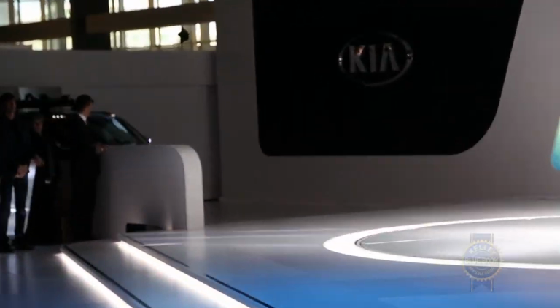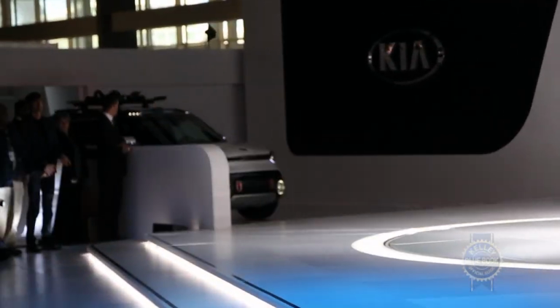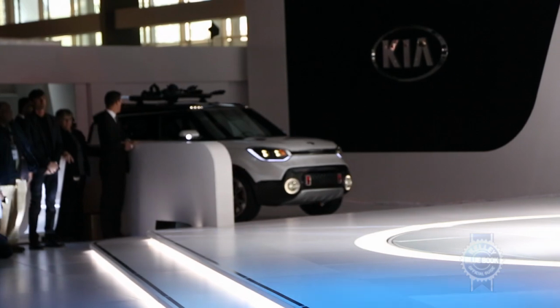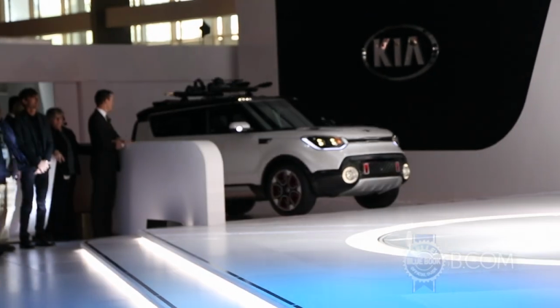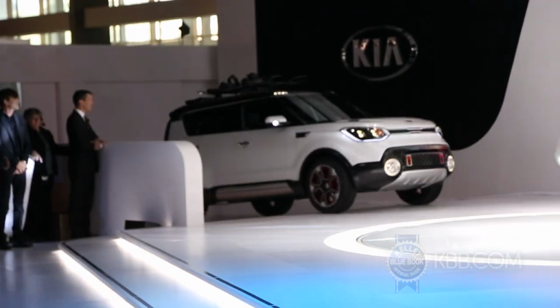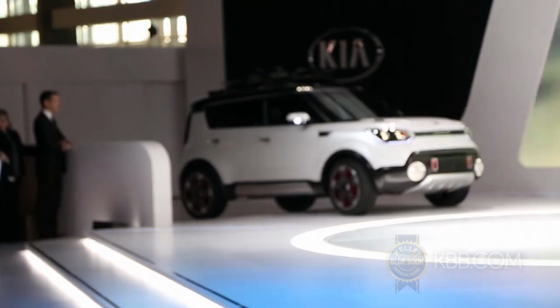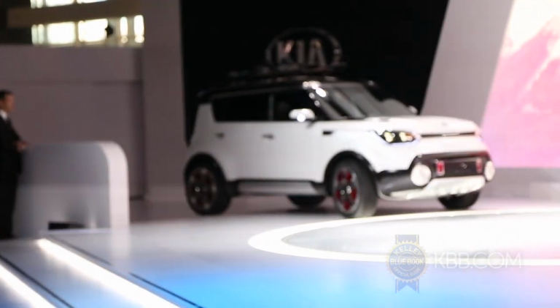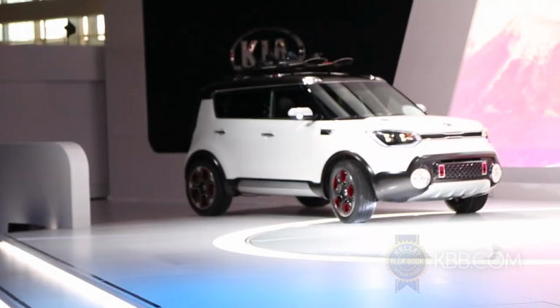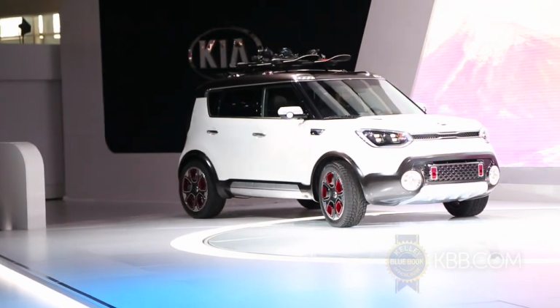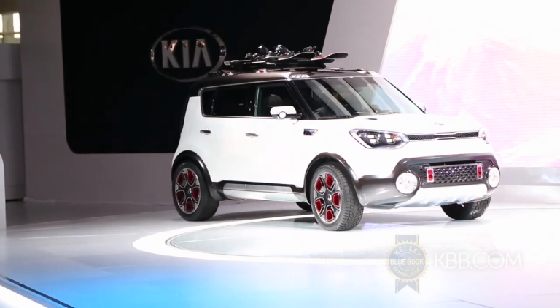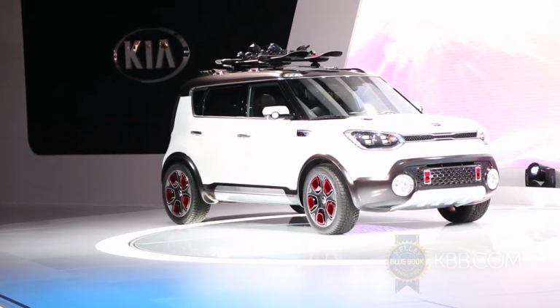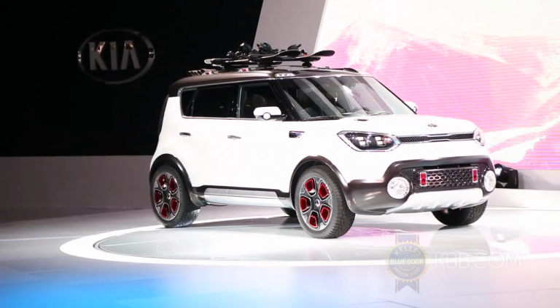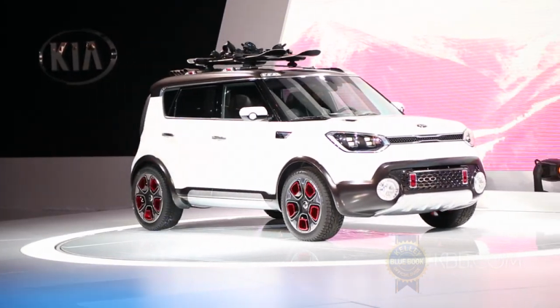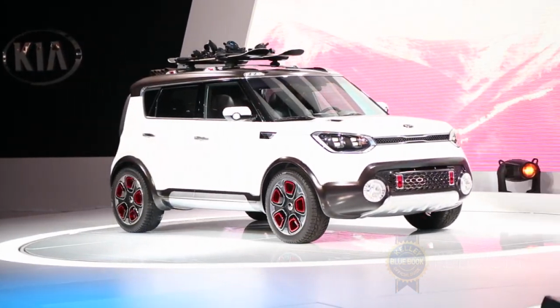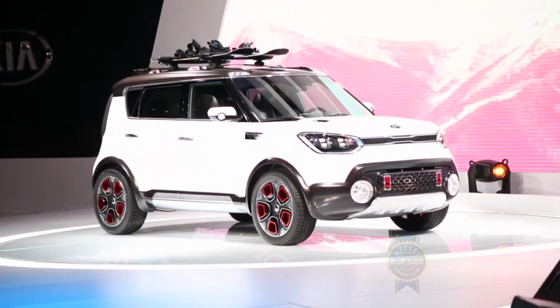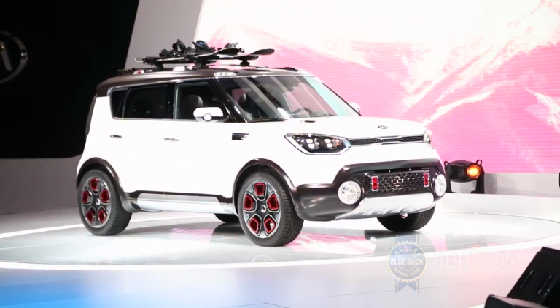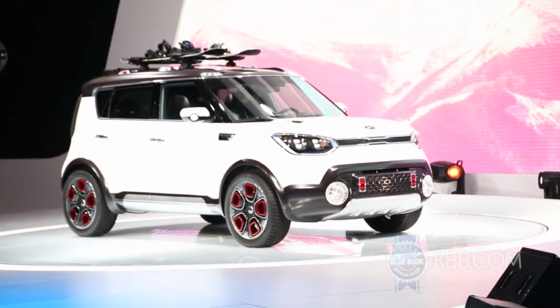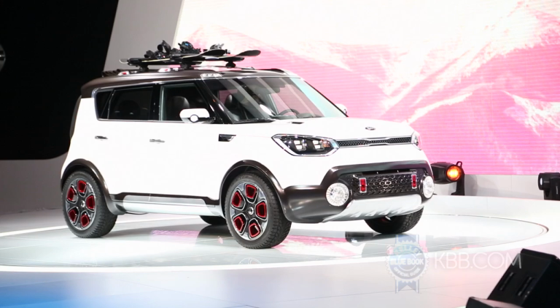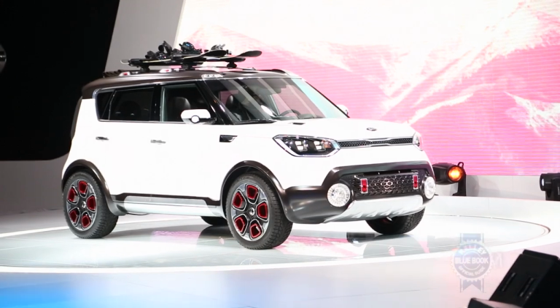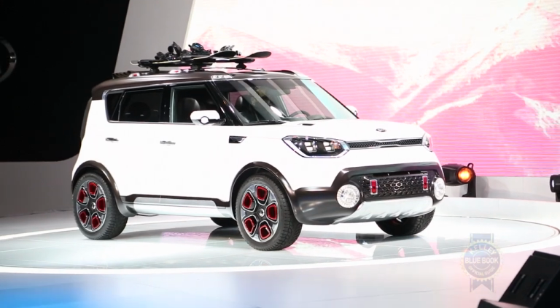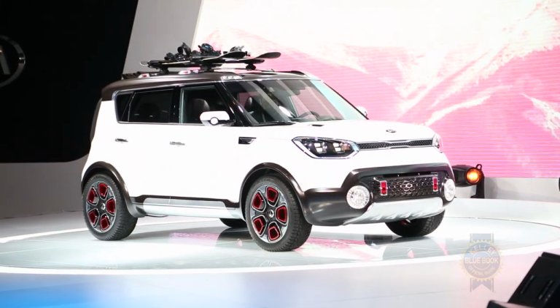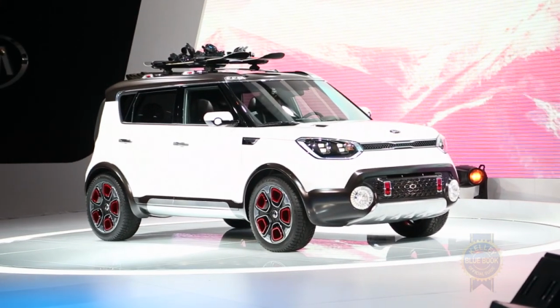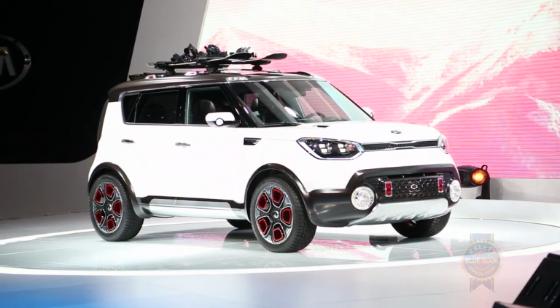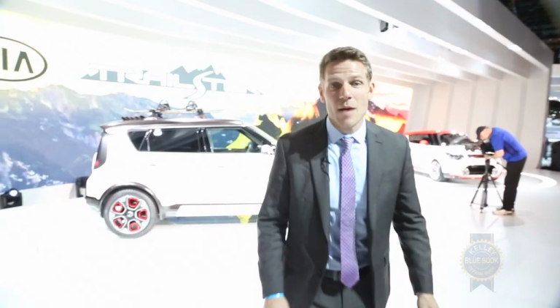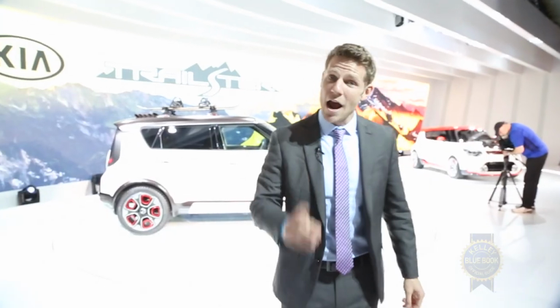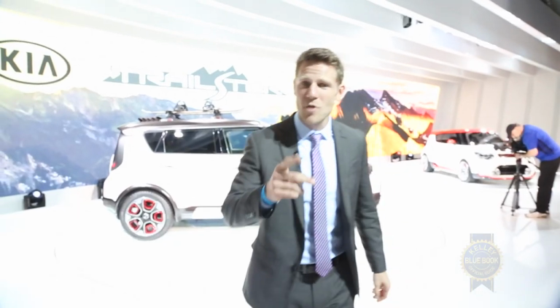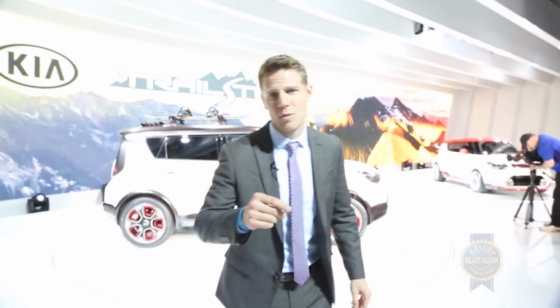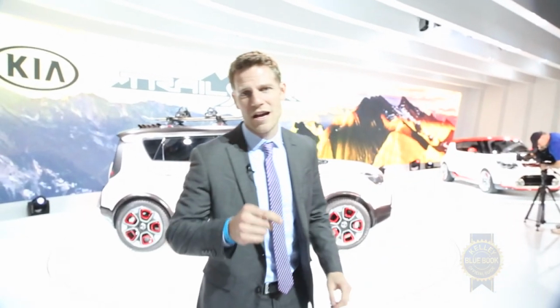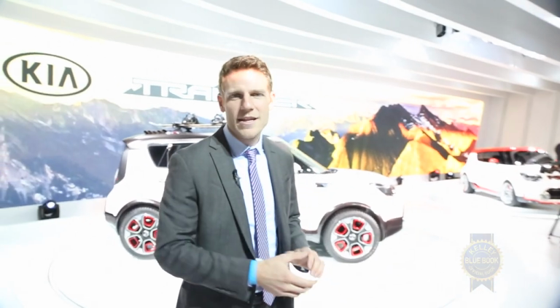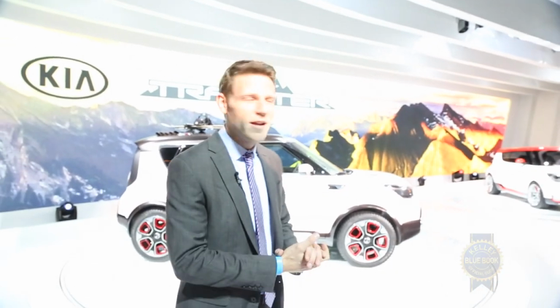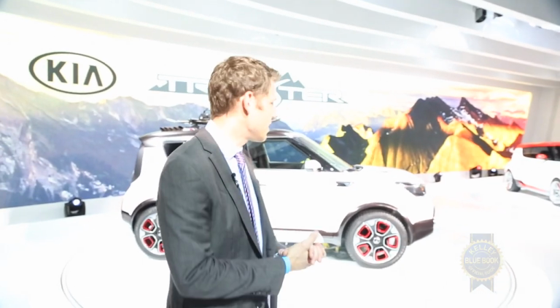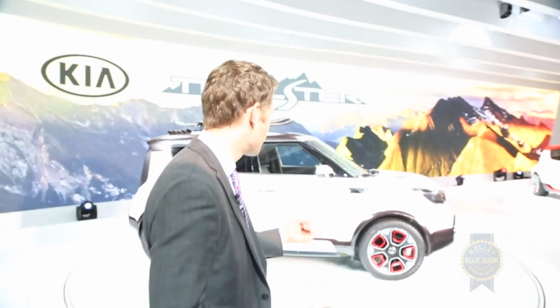That is the Kia Trailster concept. They finally brought all-wheel drive to the Soul, which is a really logical idea. I've been saying they should do that for years, but how they brought all-wheel drive is very interesting.